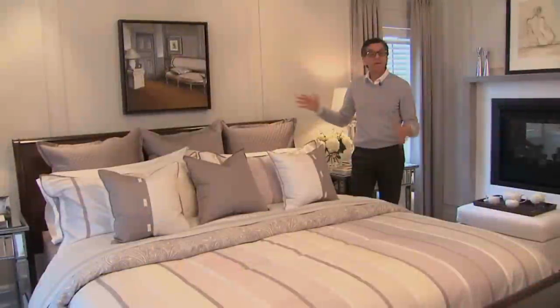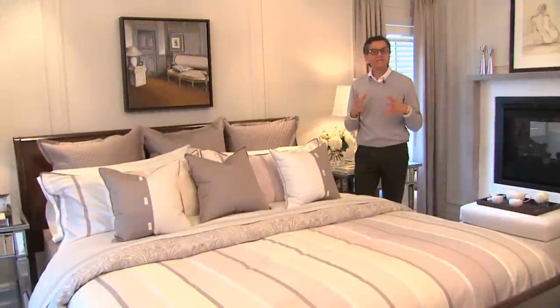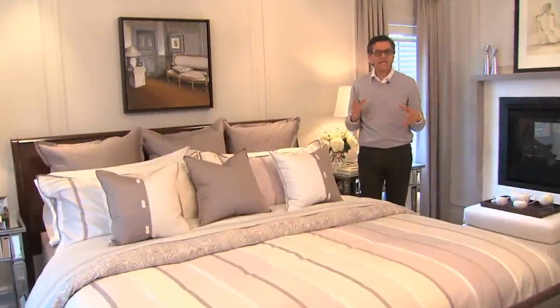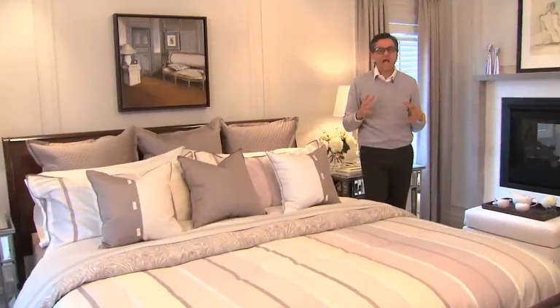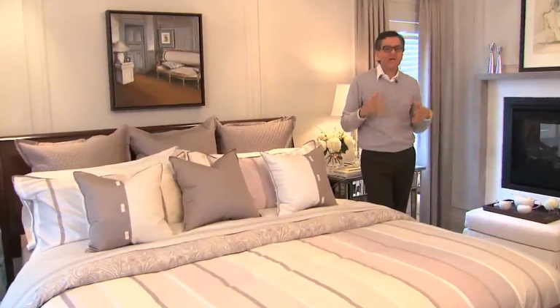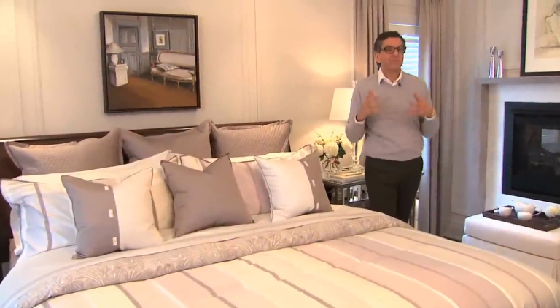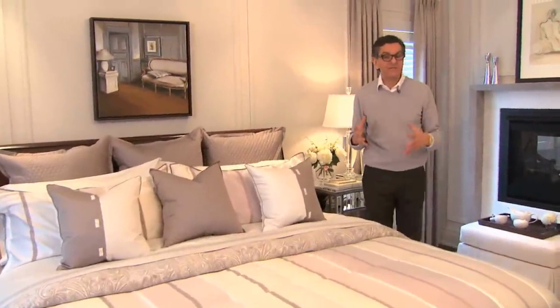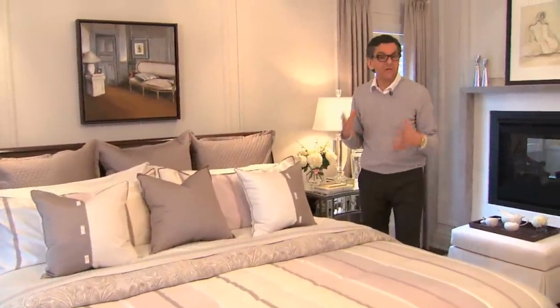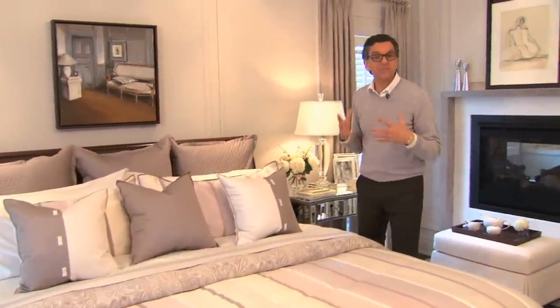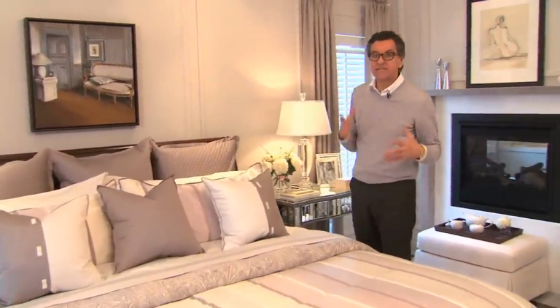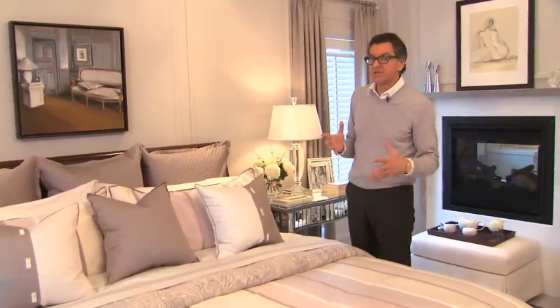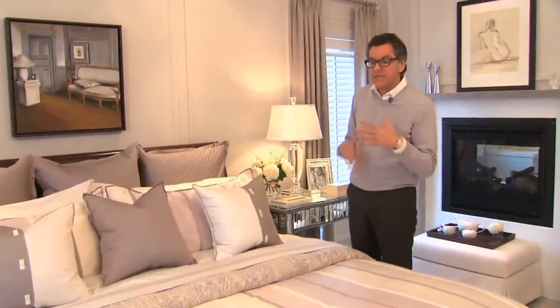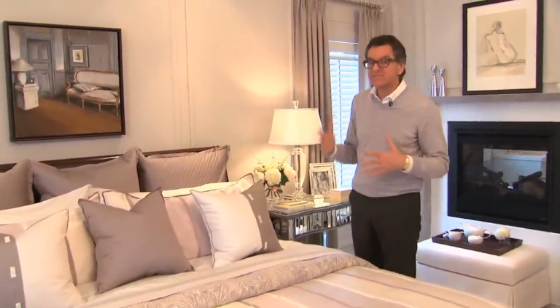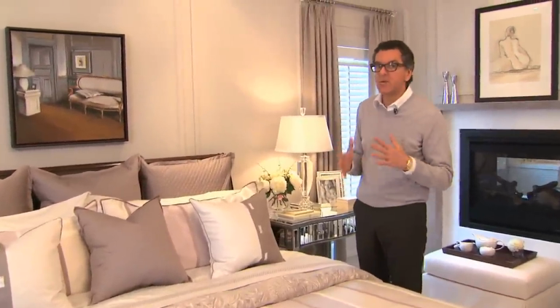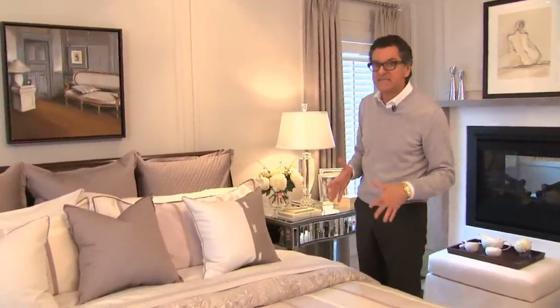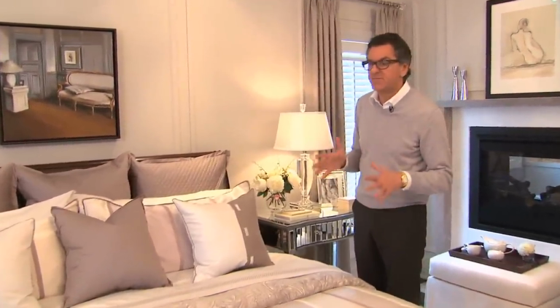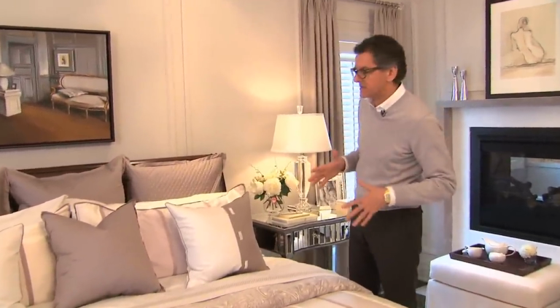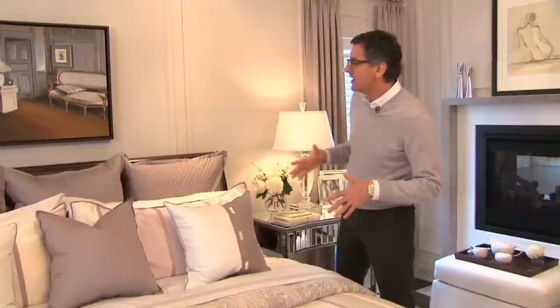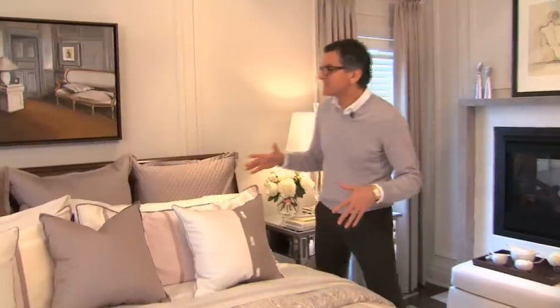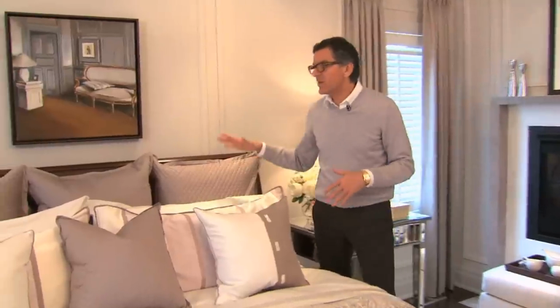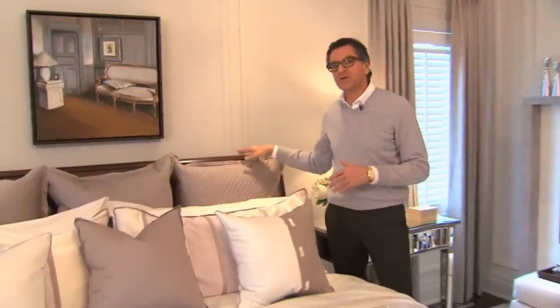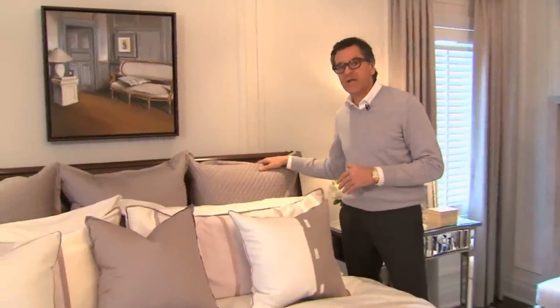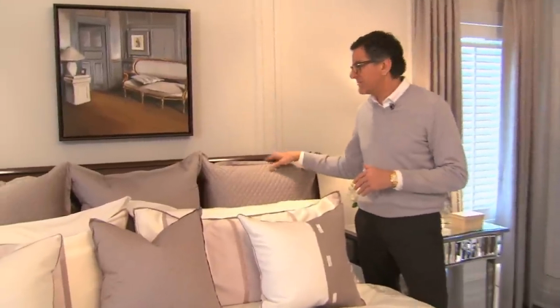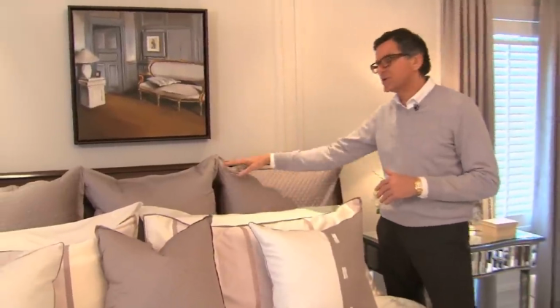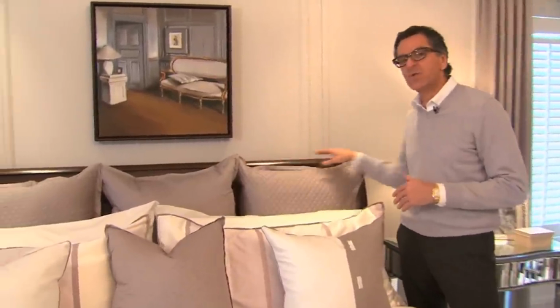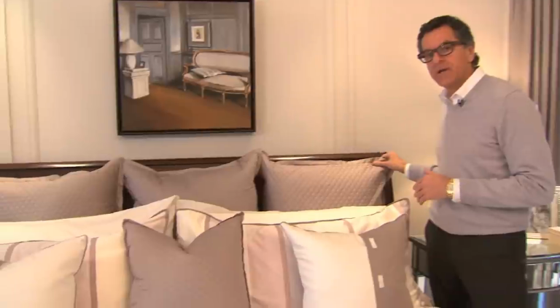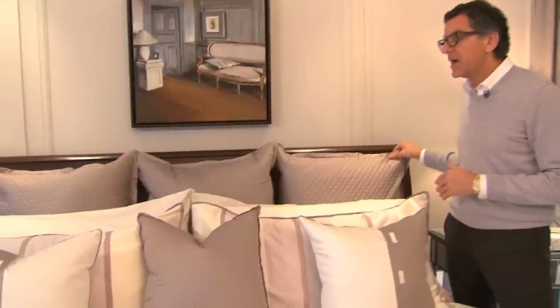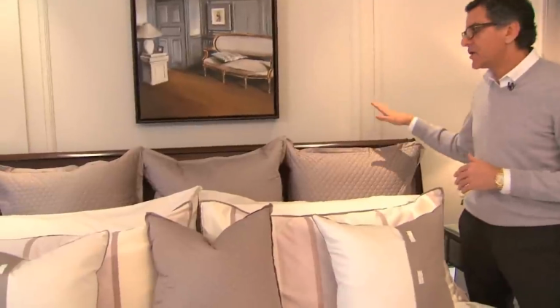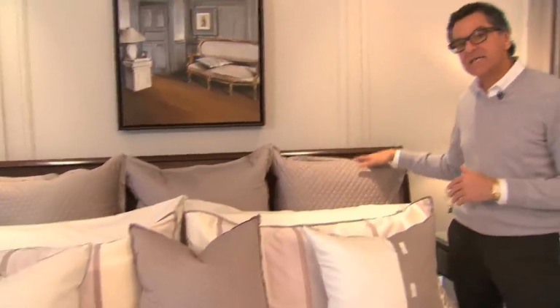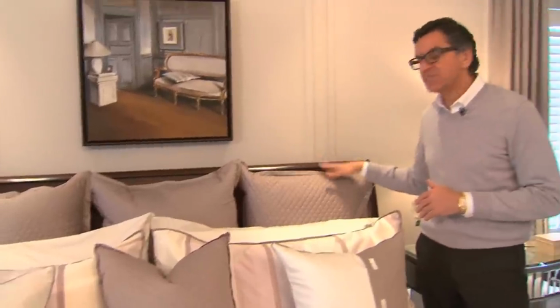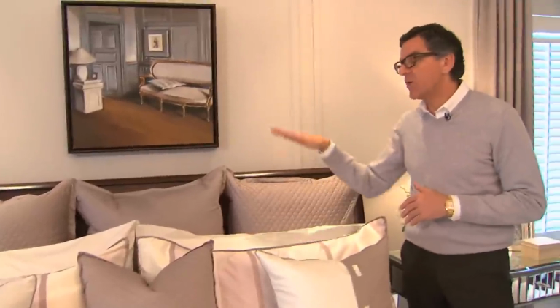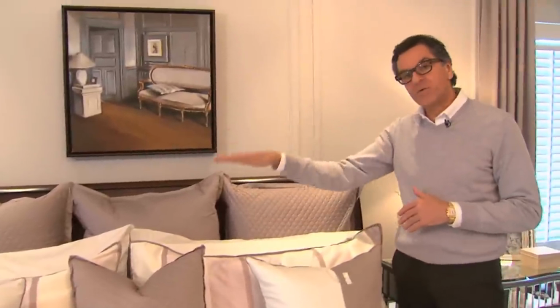I'm always asked how you can get your bed to look like the beds in the pictures. Well, let me explain what makes these beds. First of all, we have the Euro Shams in the back, which is a square pillow. On a king-size bed, you want three.